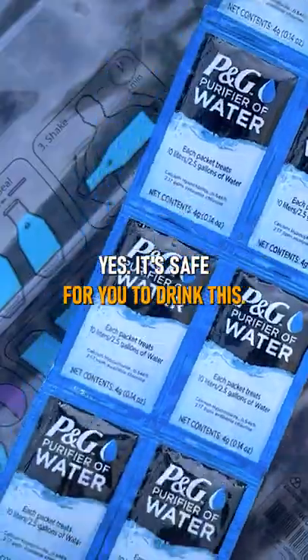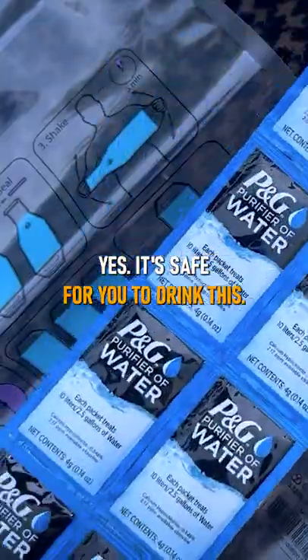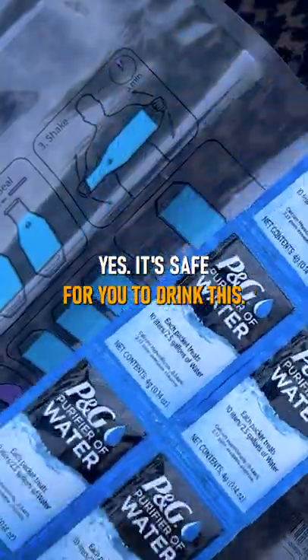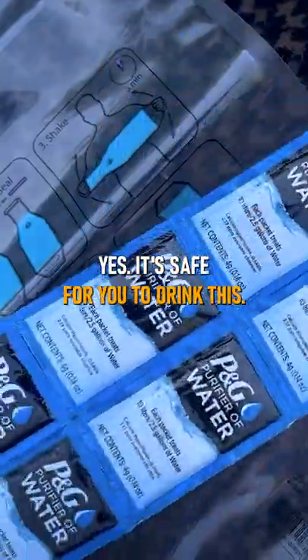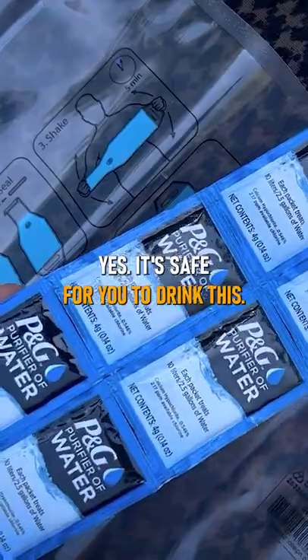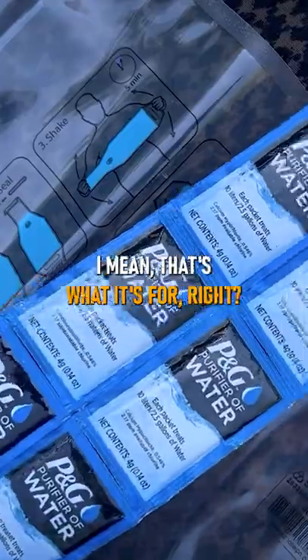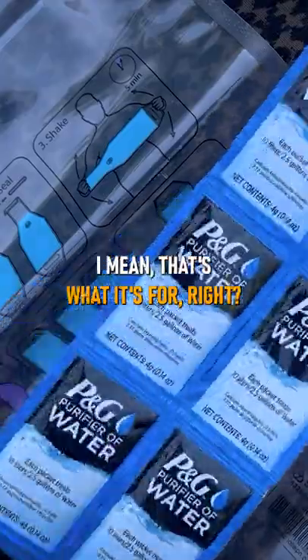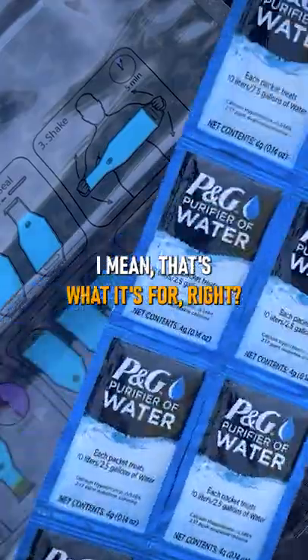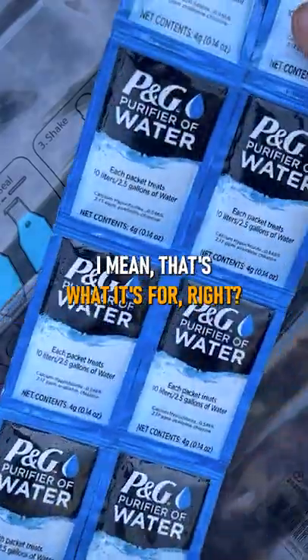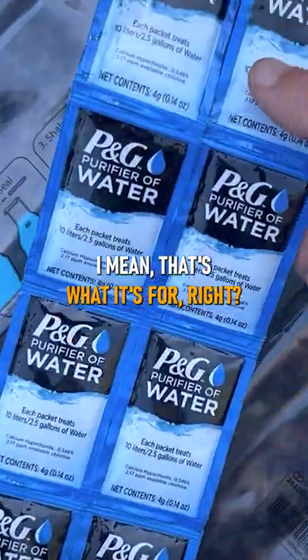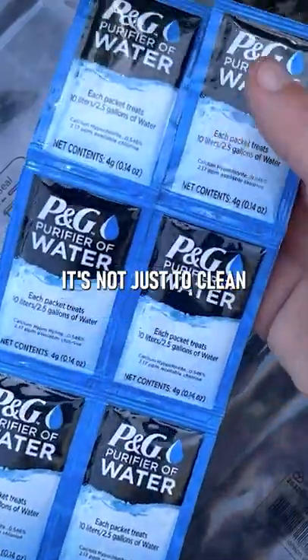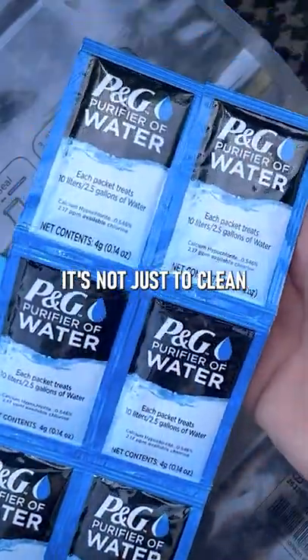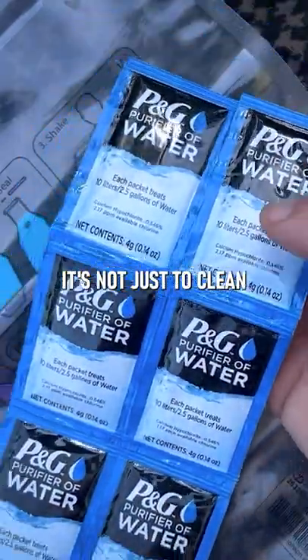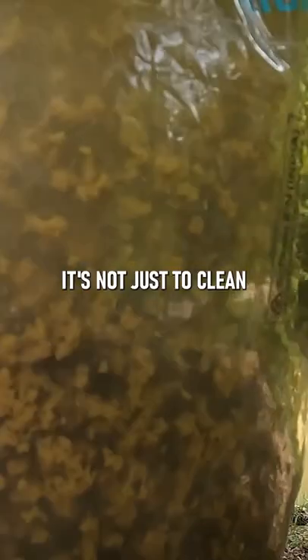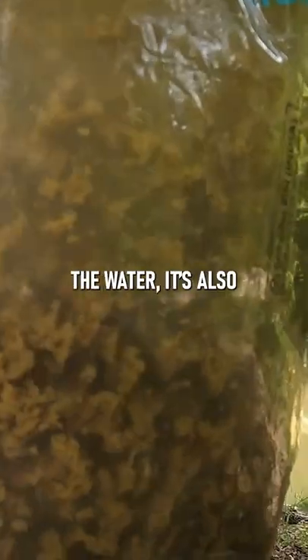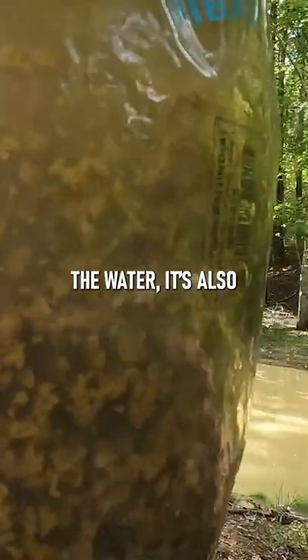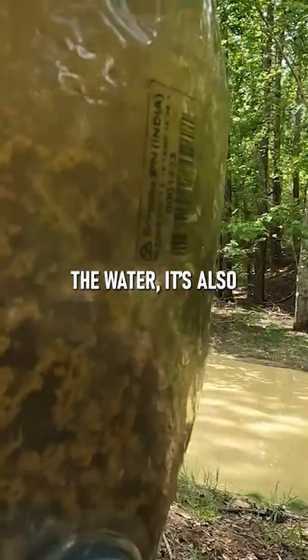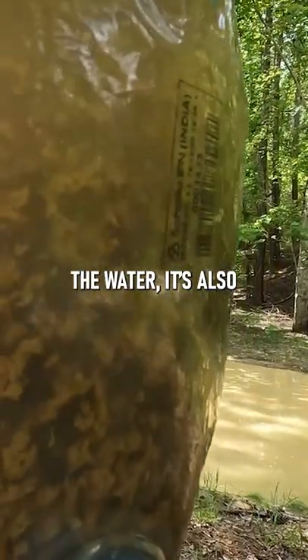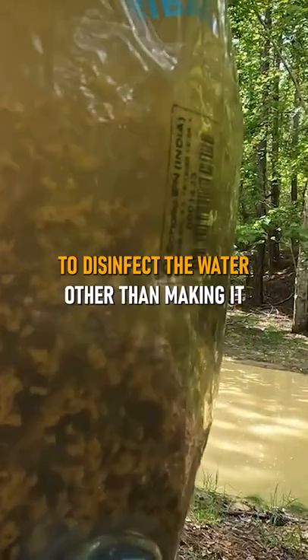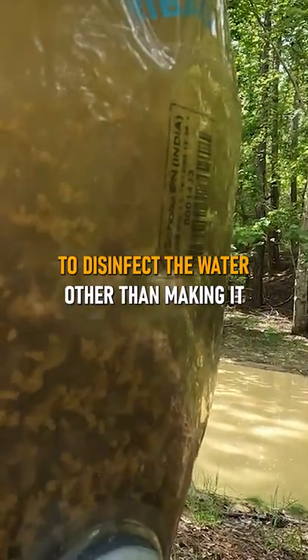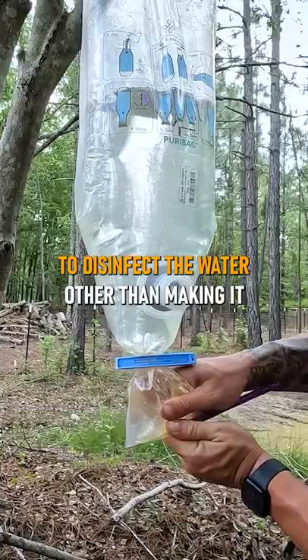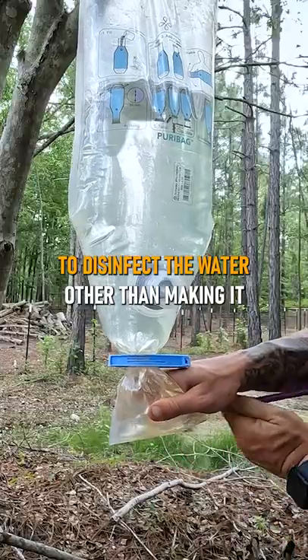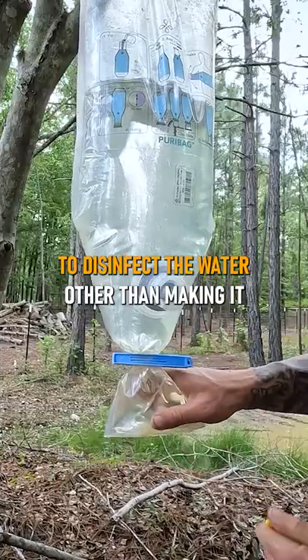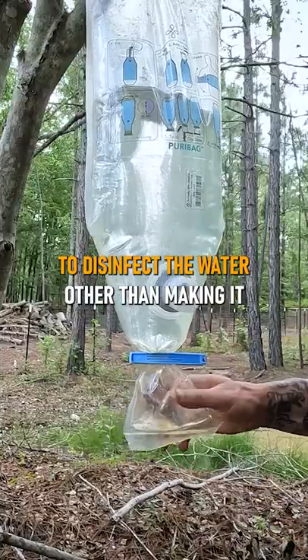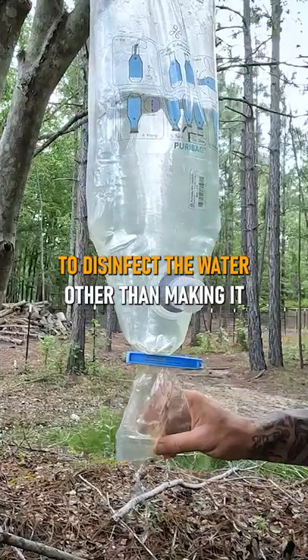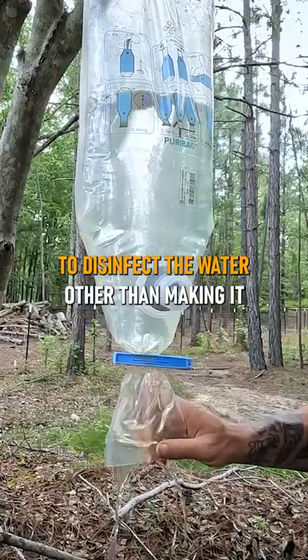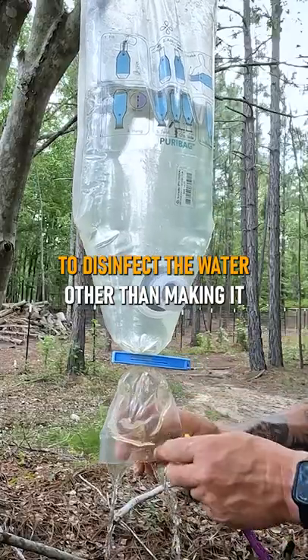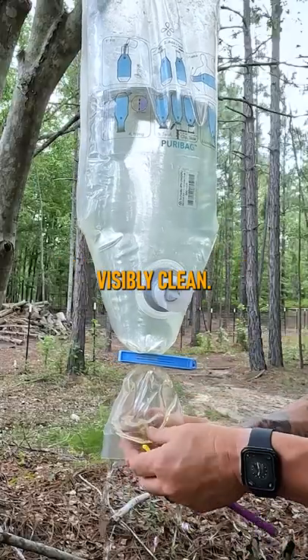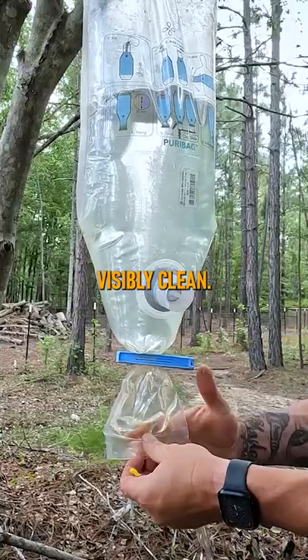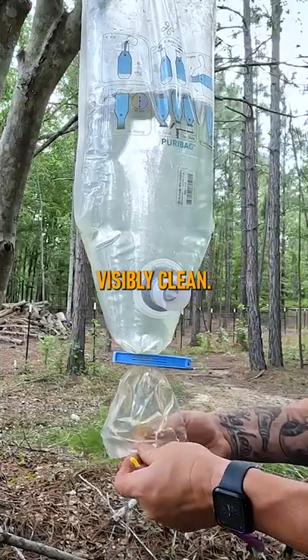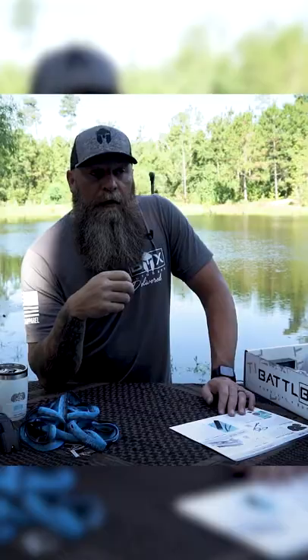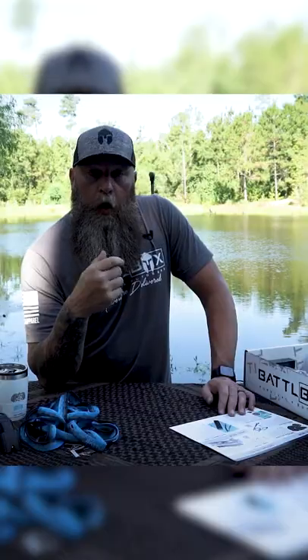Yes, it's safe for you to drink this — that's what it's for. It's not just to clean the water; it's also to disinfect the water, other than making it visibly clean water.